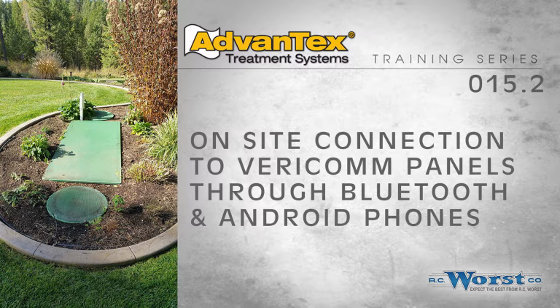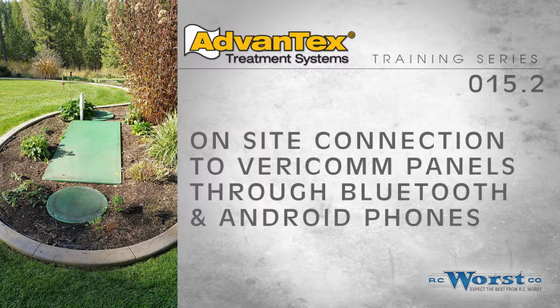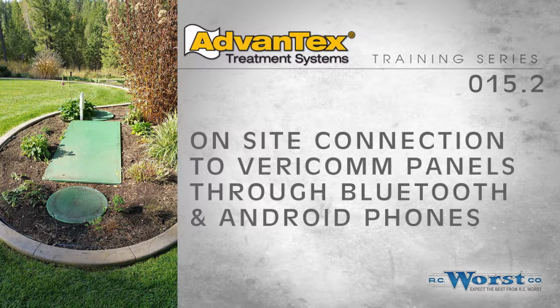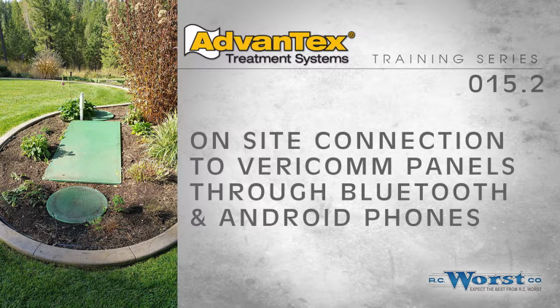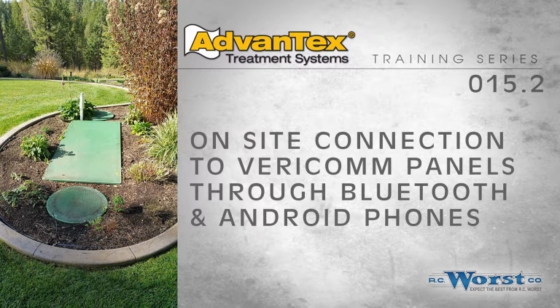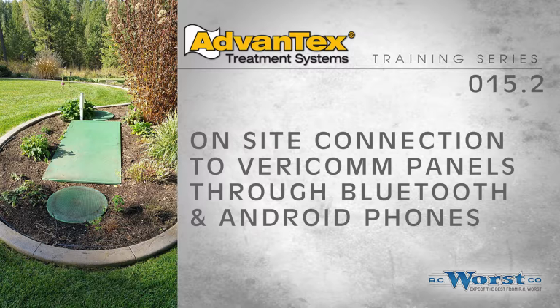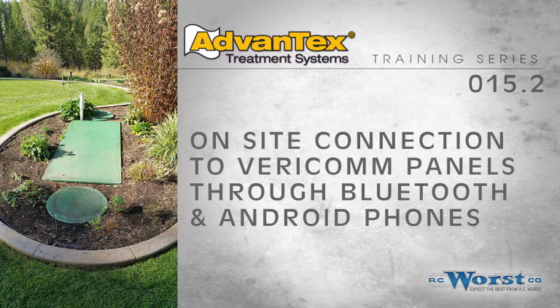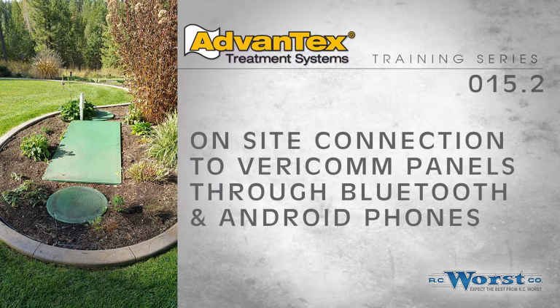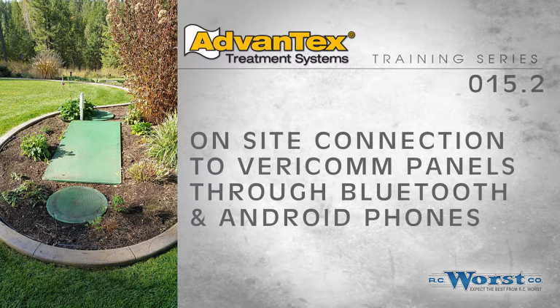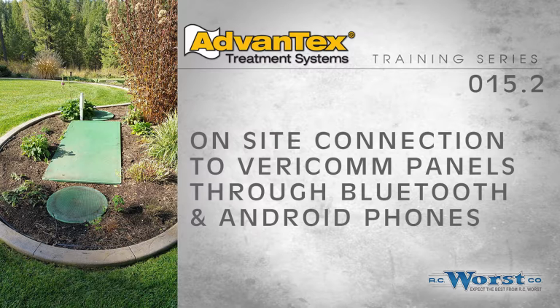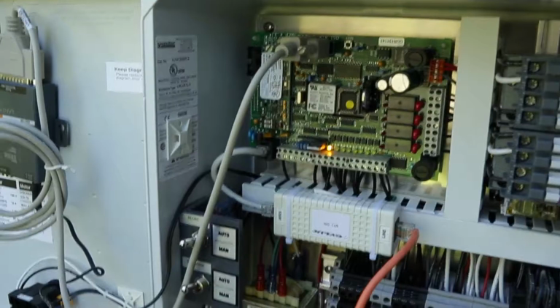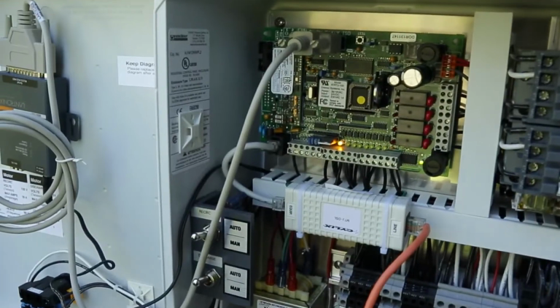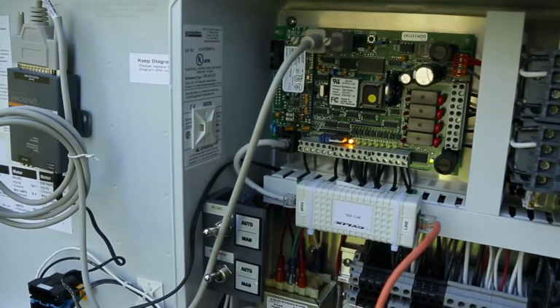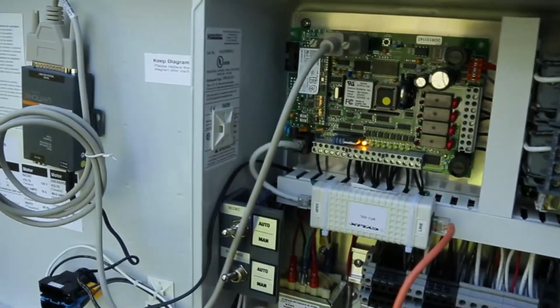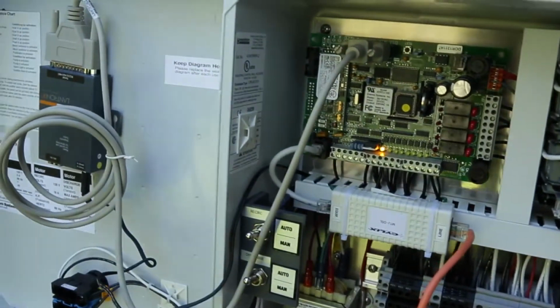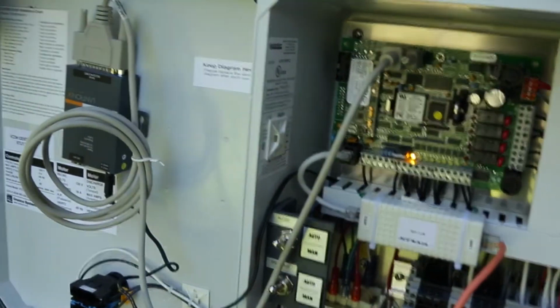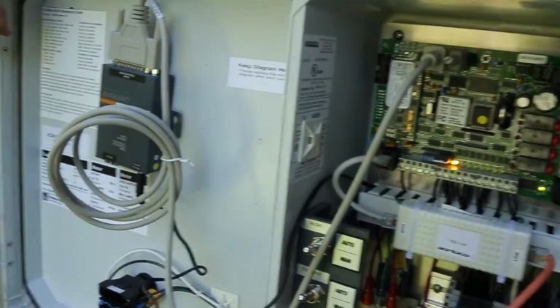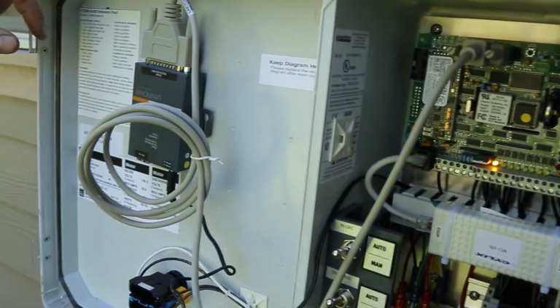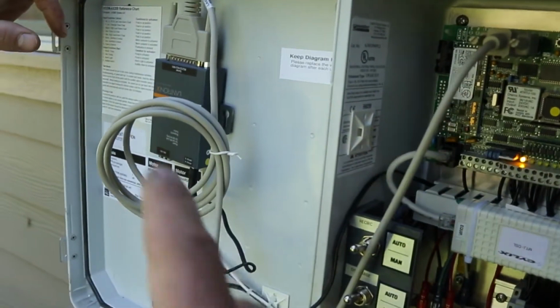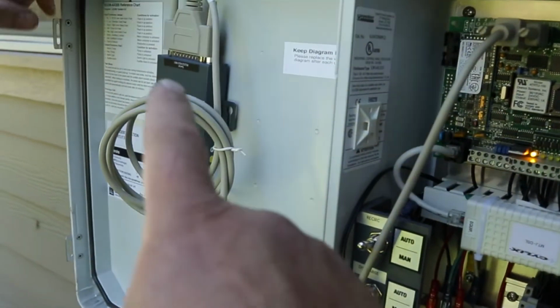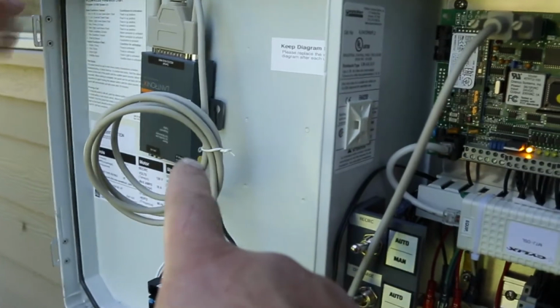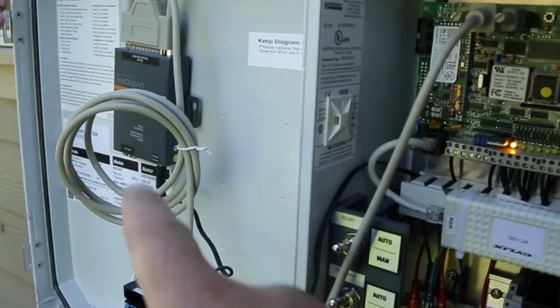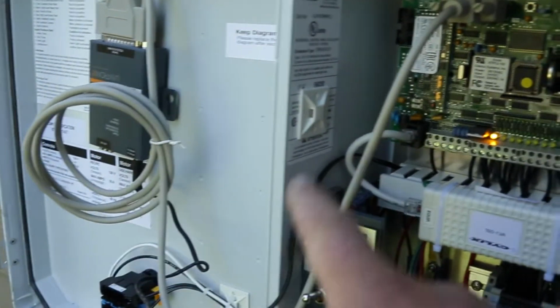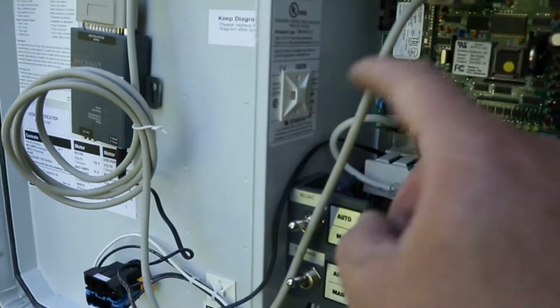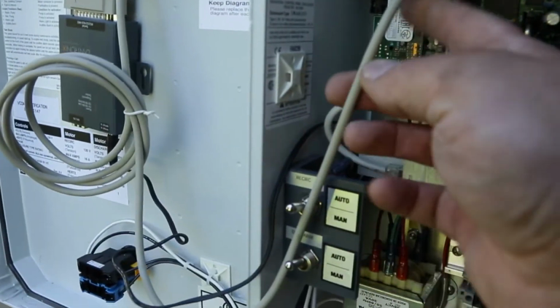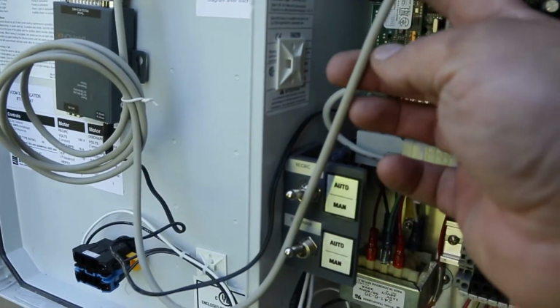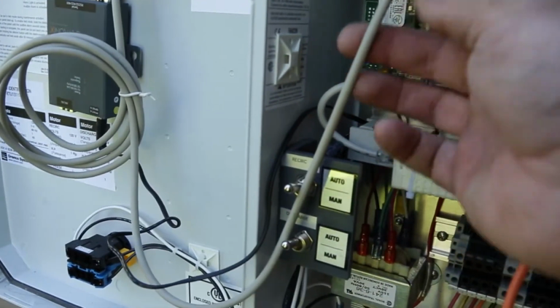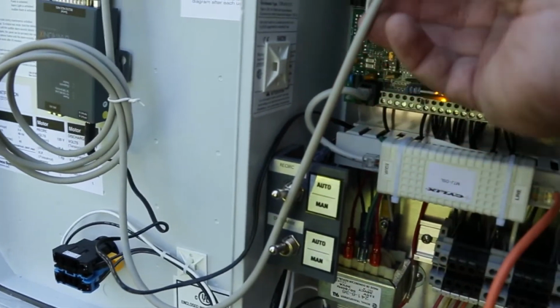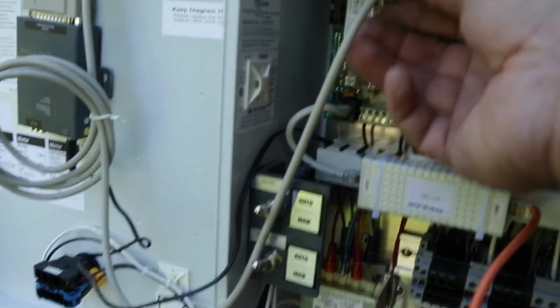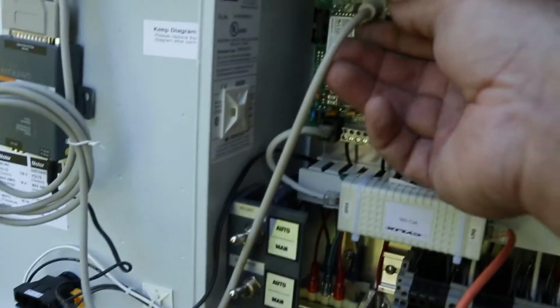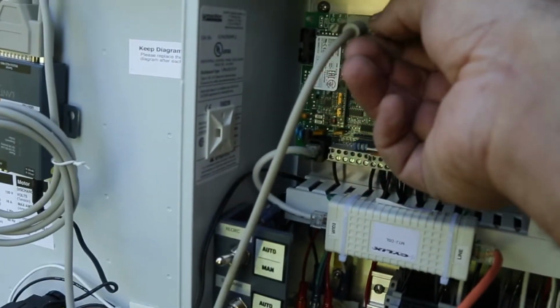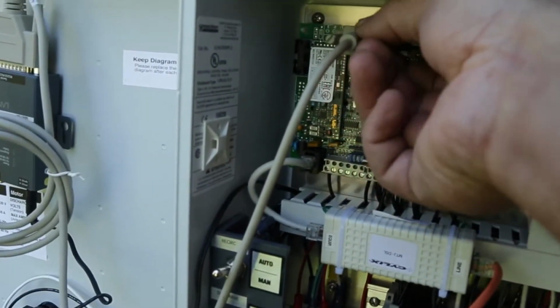I hope you enjoy this video. Please like and subscribe. To connect the Bluetooth, in this case we've got the IP kit connected into the com port of the panel.